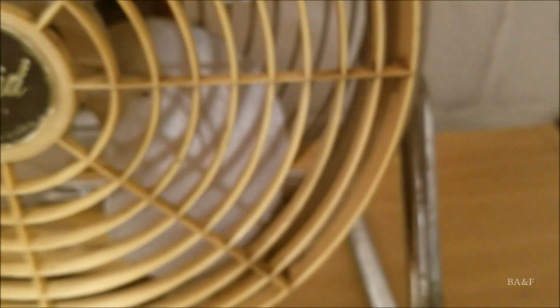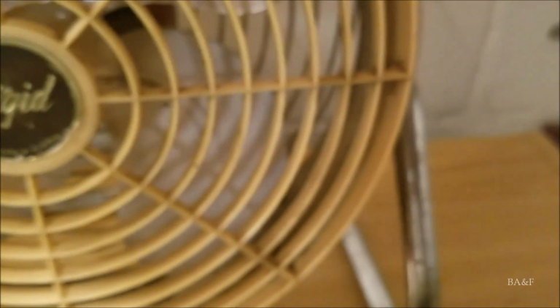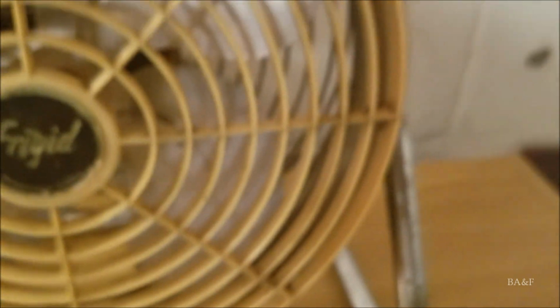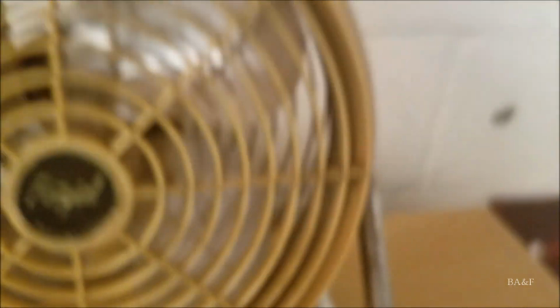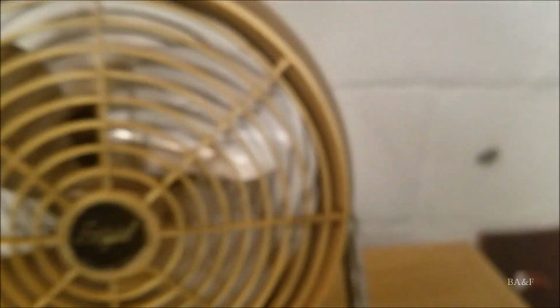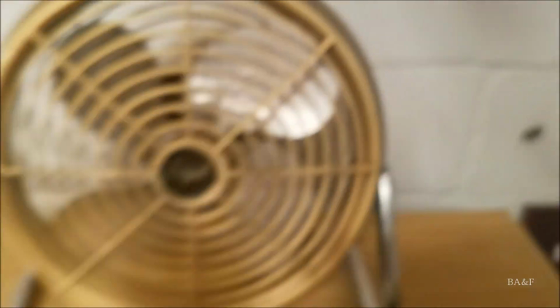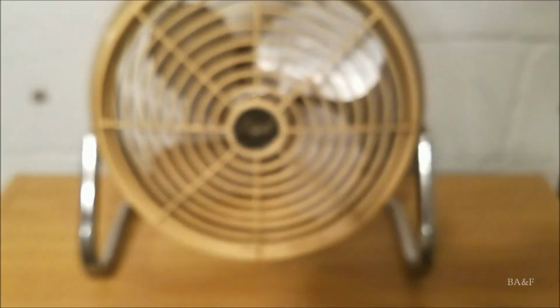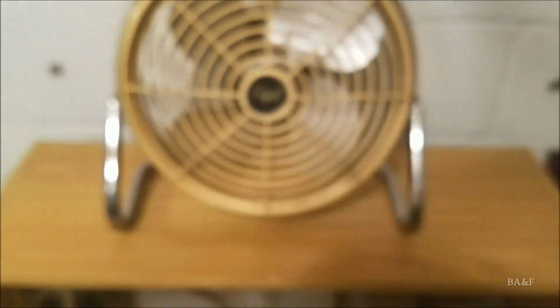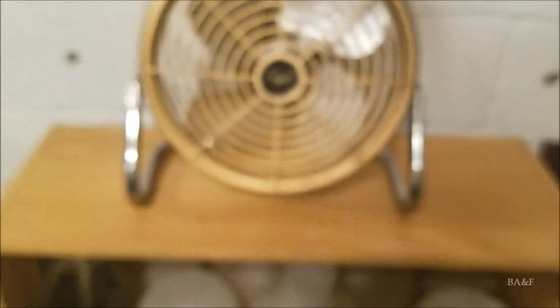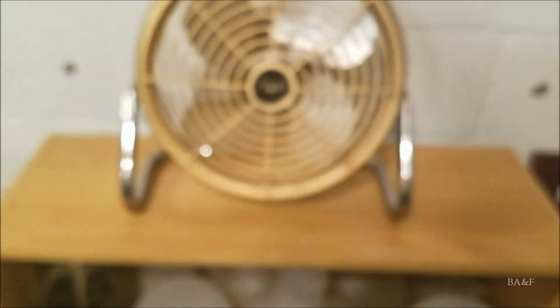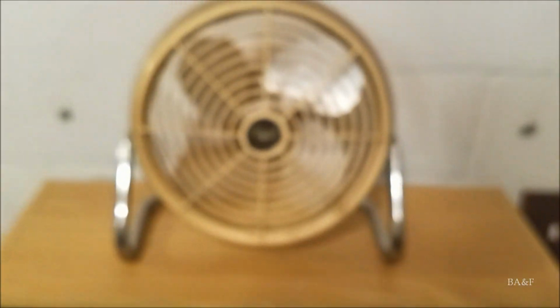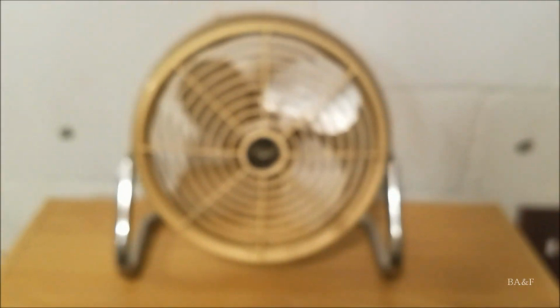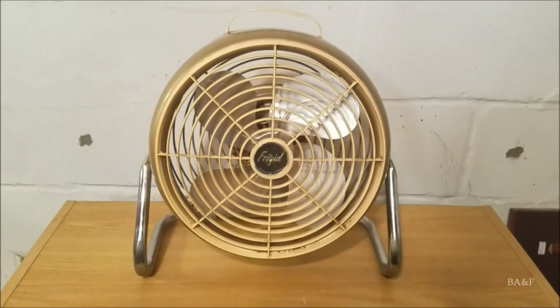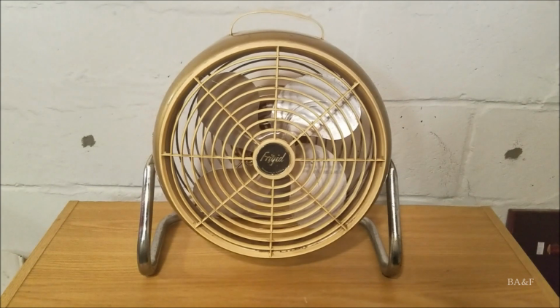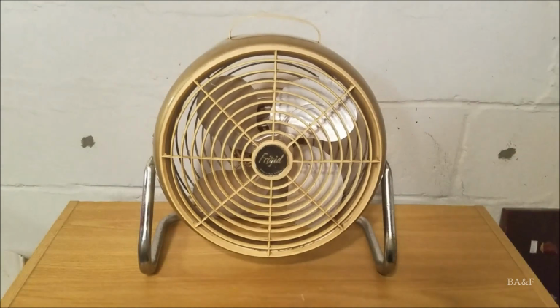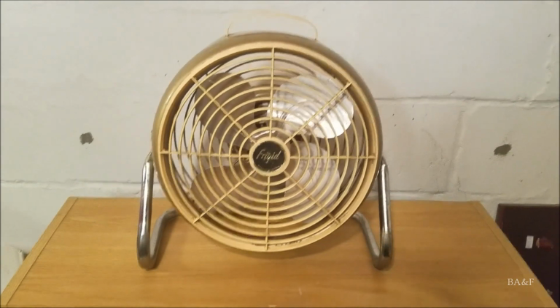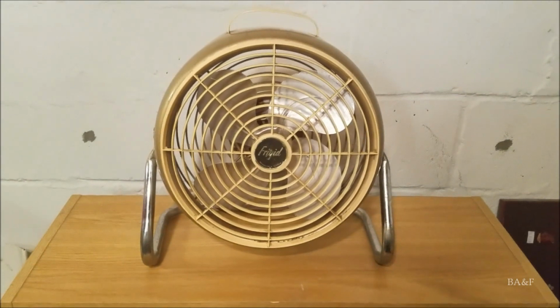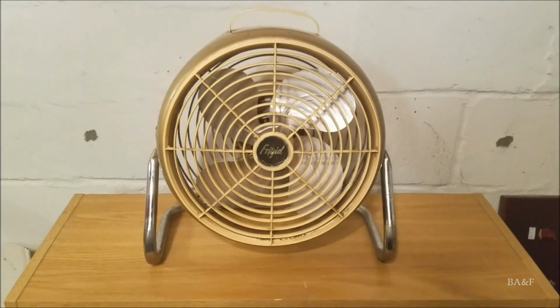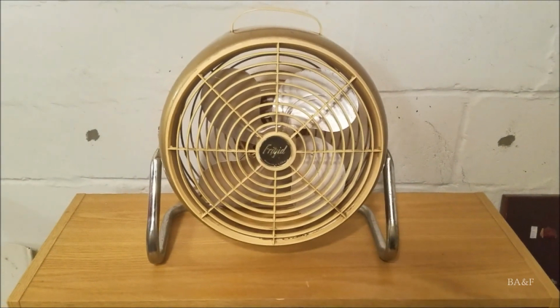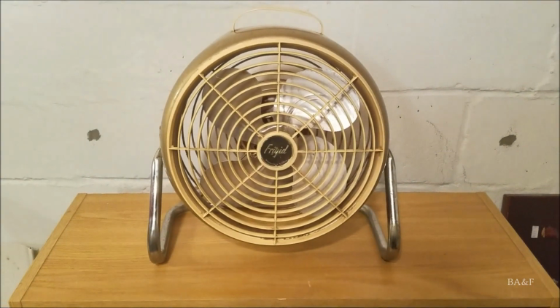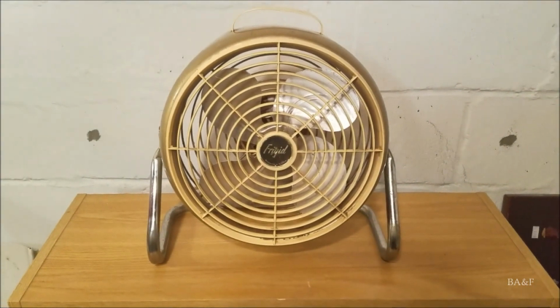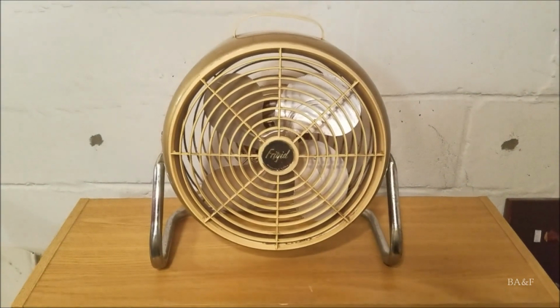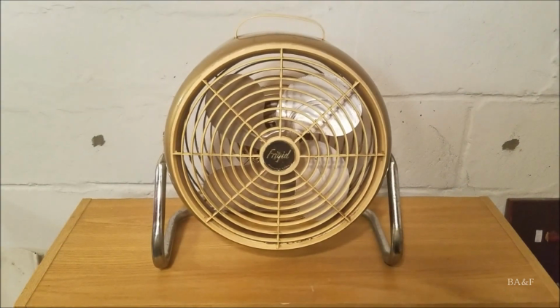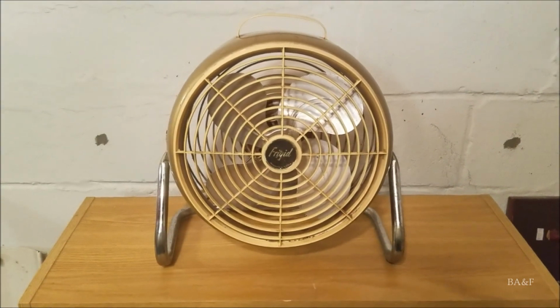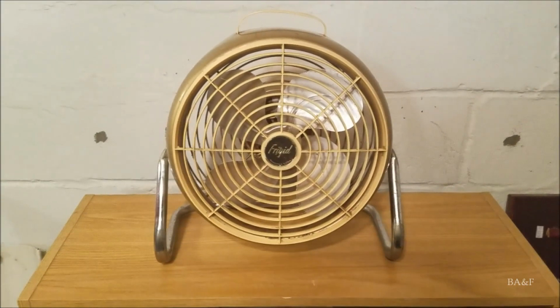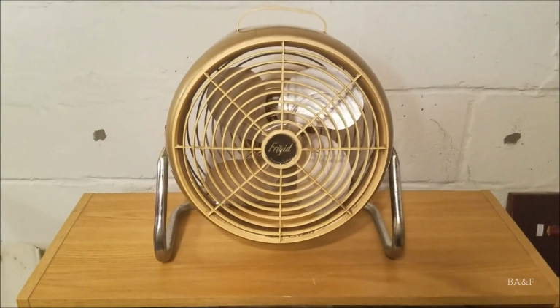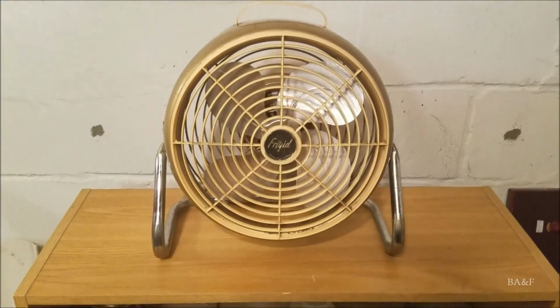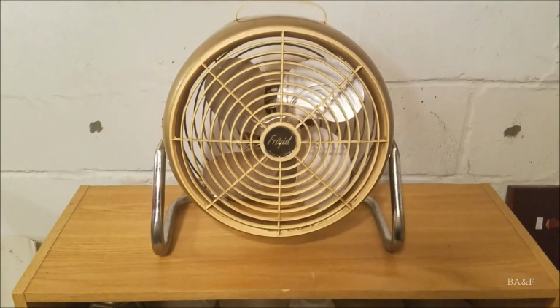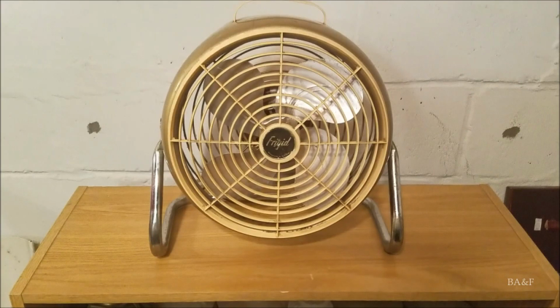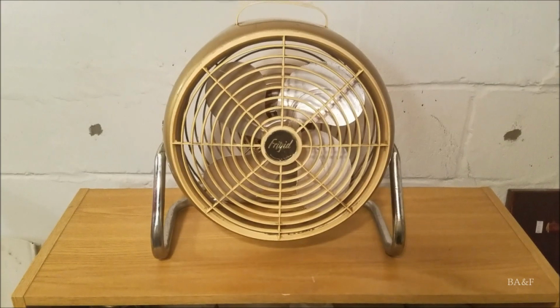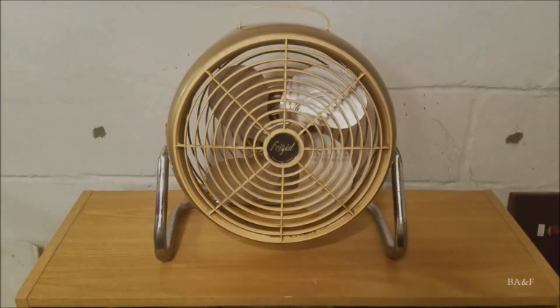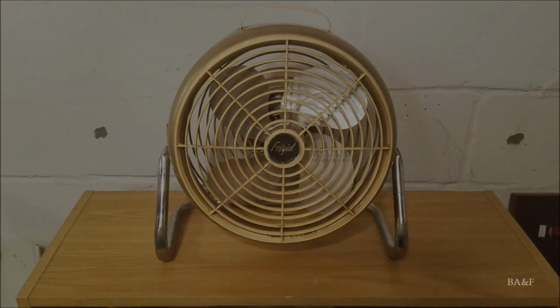So that's it for this video — a quick little video of this cool little fan. It's the Frigid SD10 pivot floor fan. Thank you for watching, and more to come.